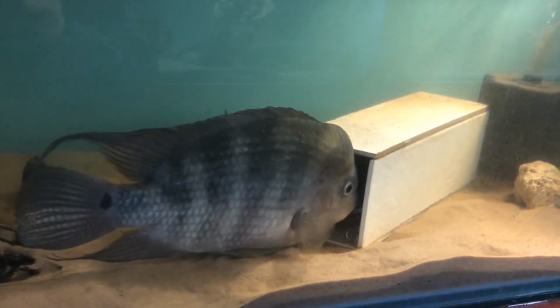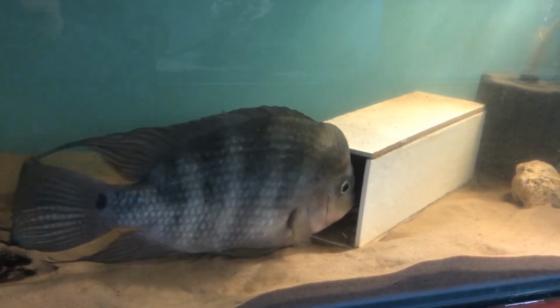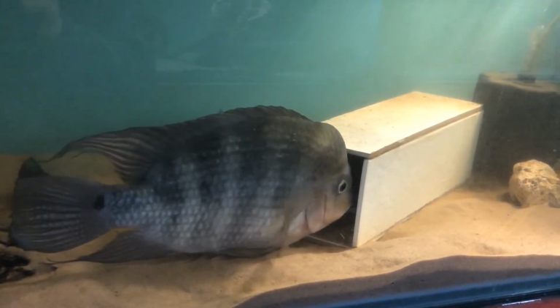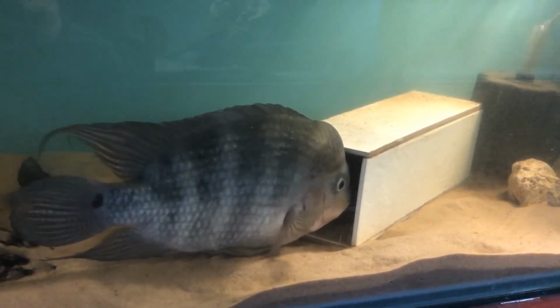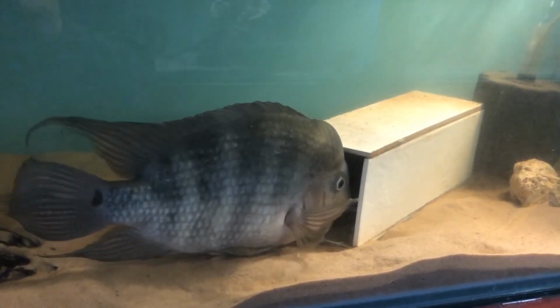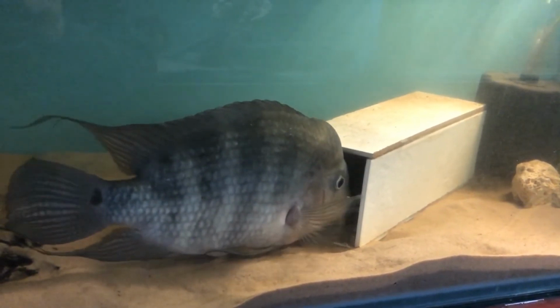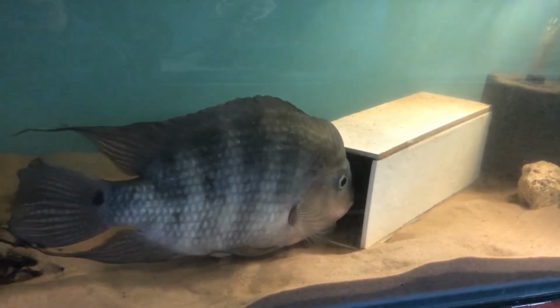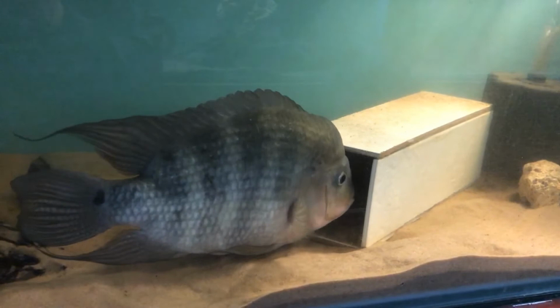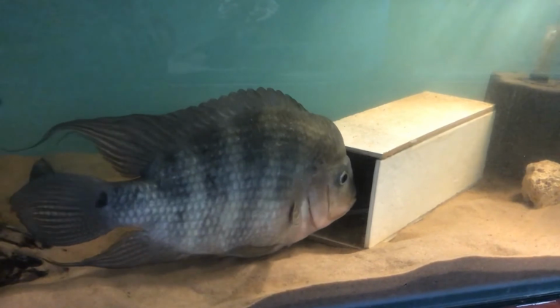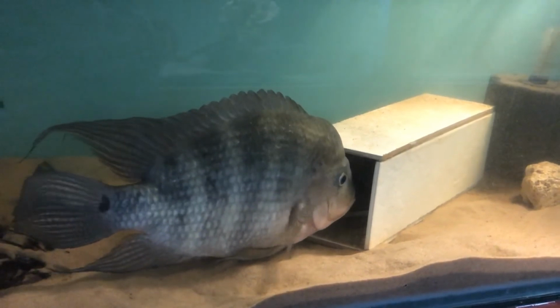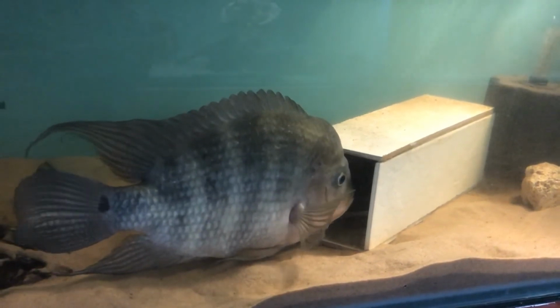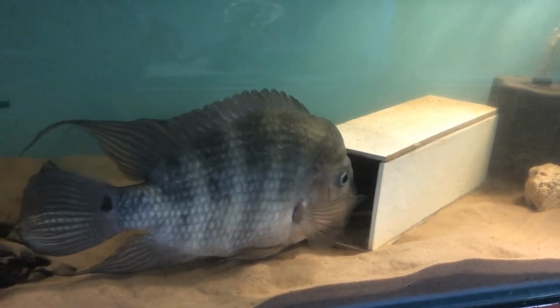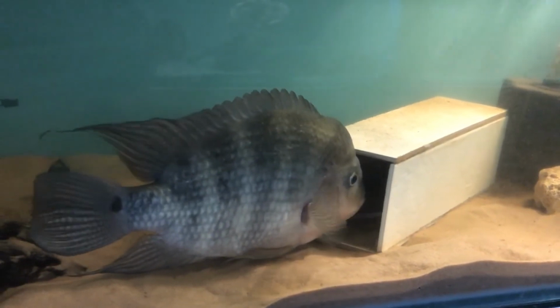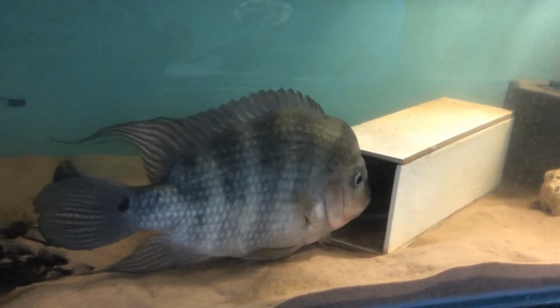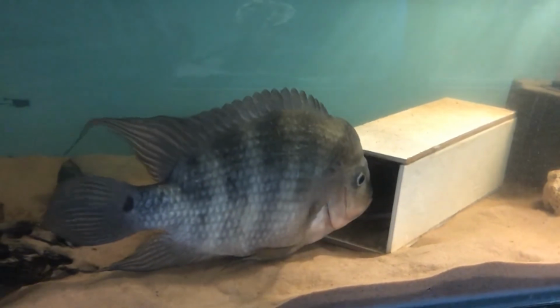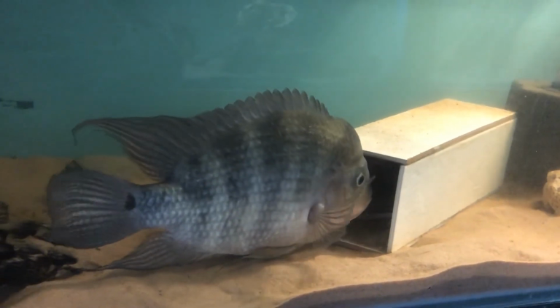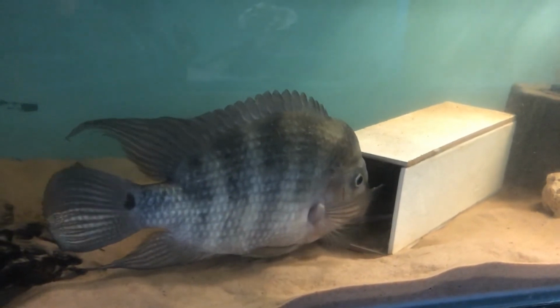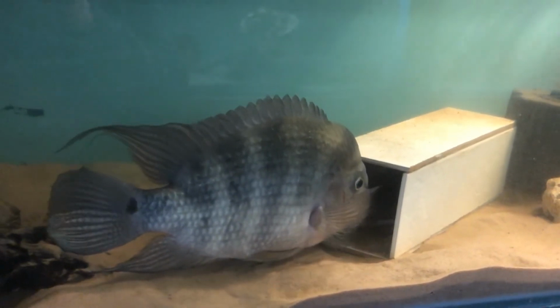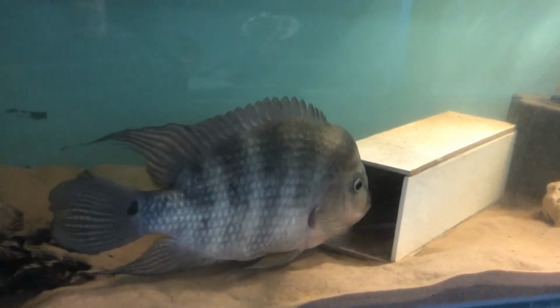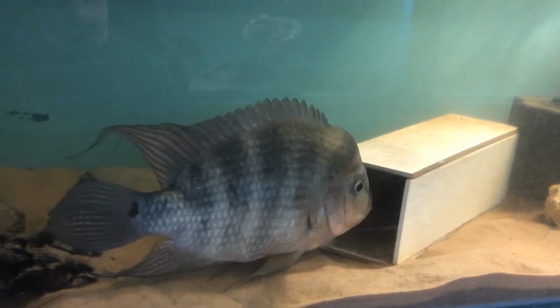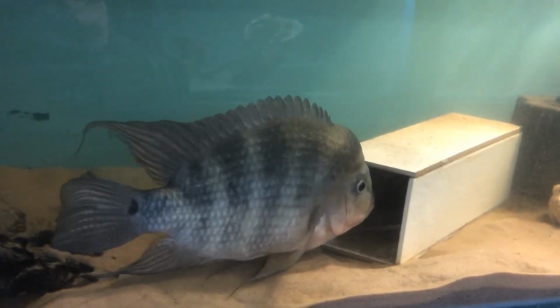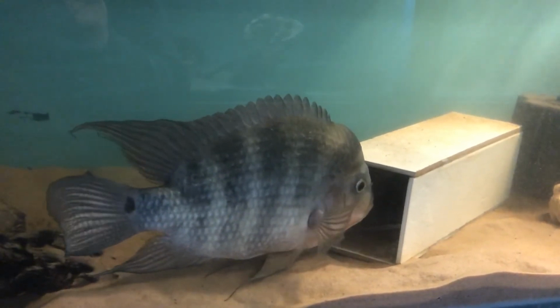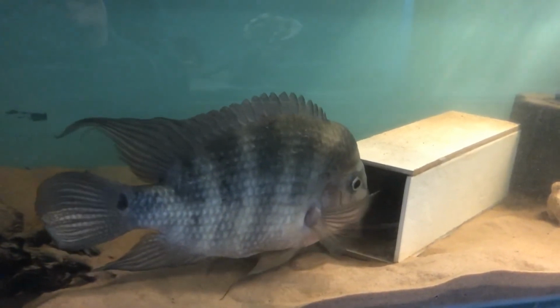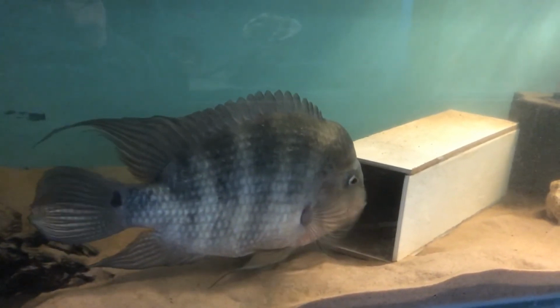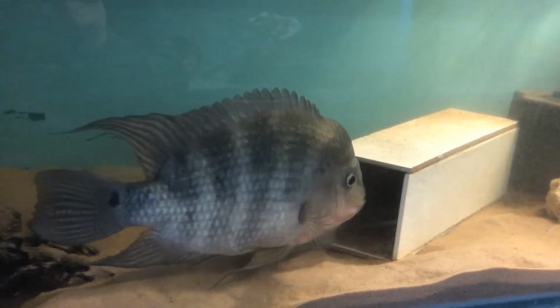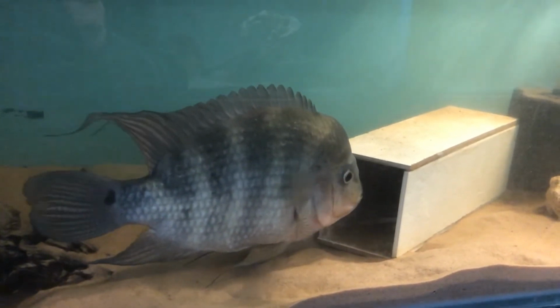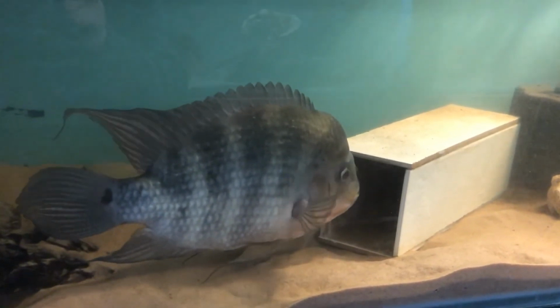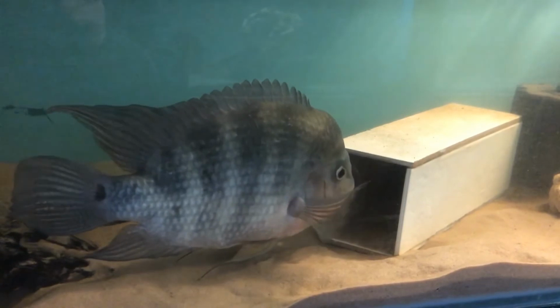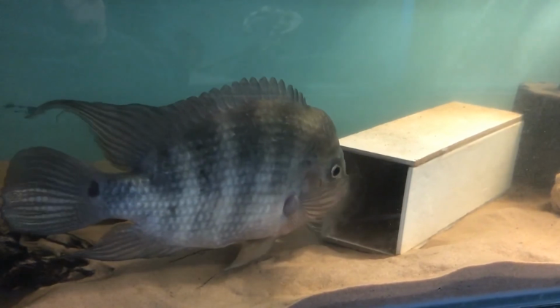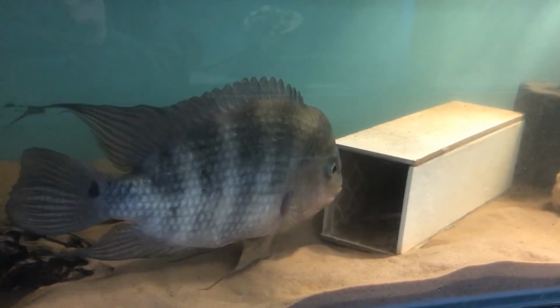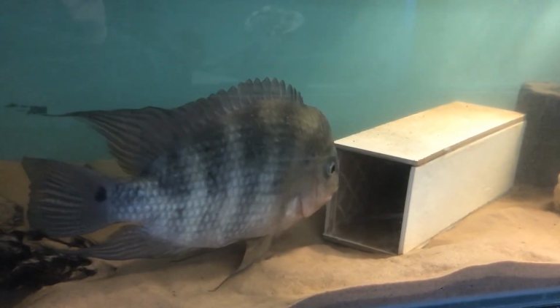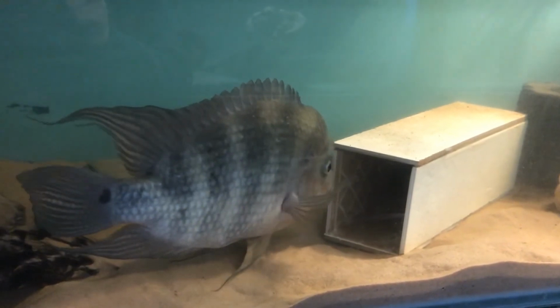I'll keep you updated on how this pair is getting along. Once again, thanks for watching and thanks to Predator Aquatics for getting these fish for me.